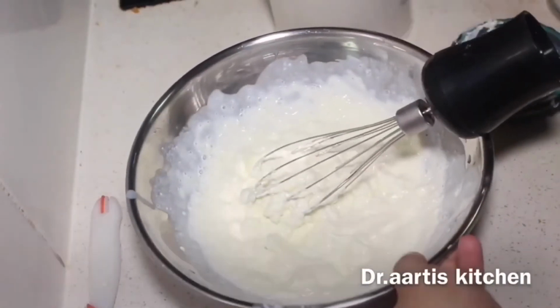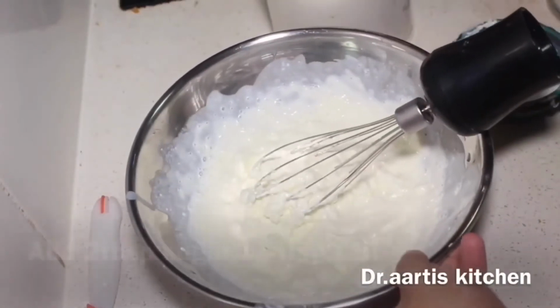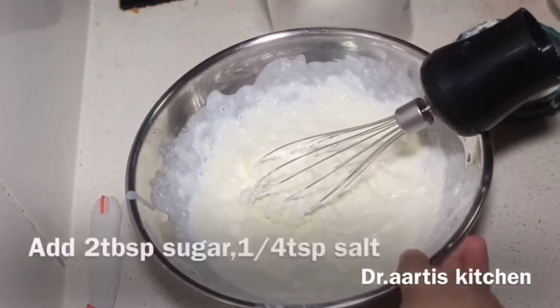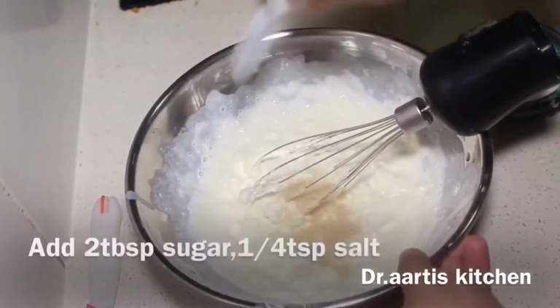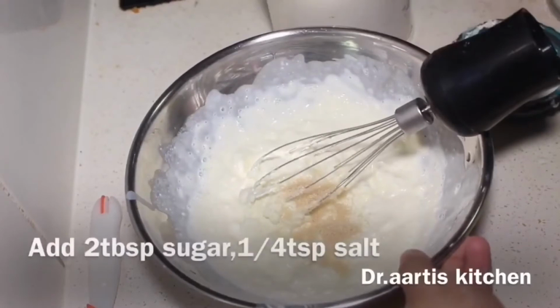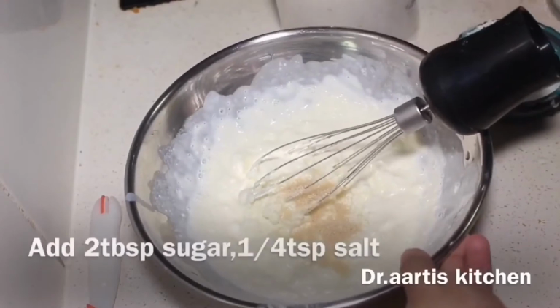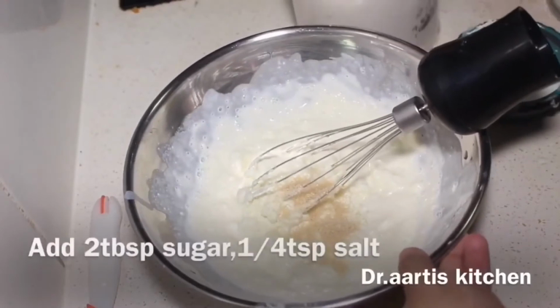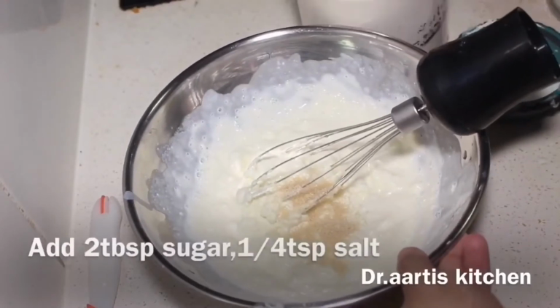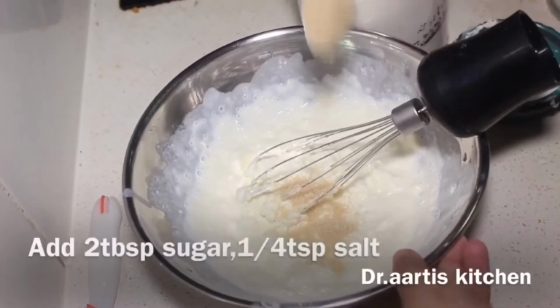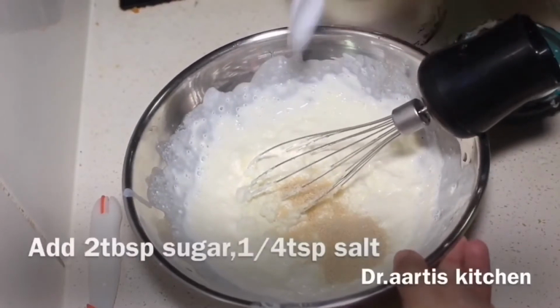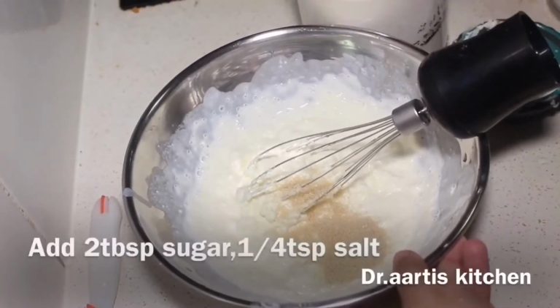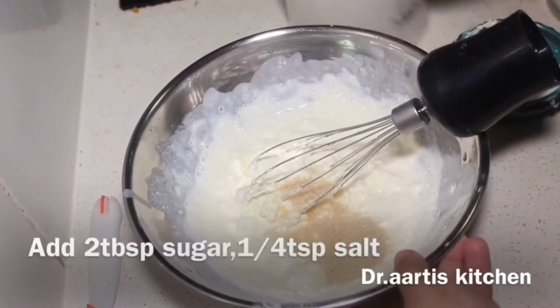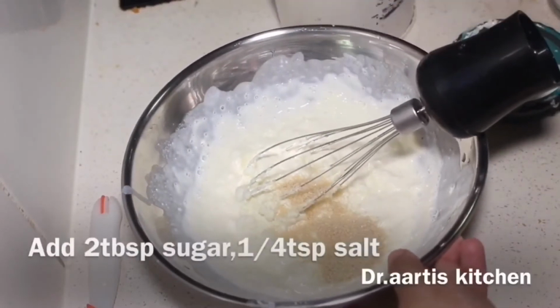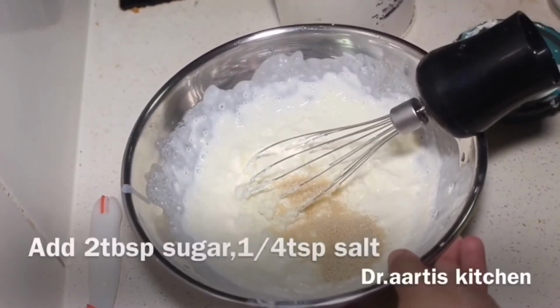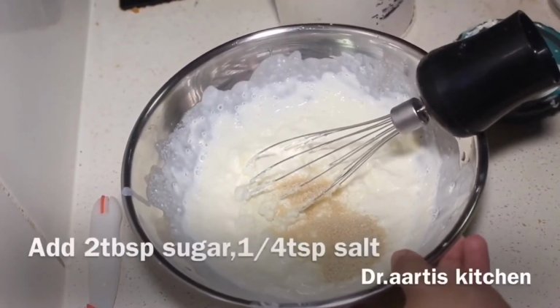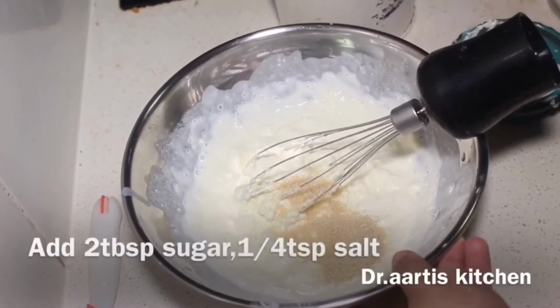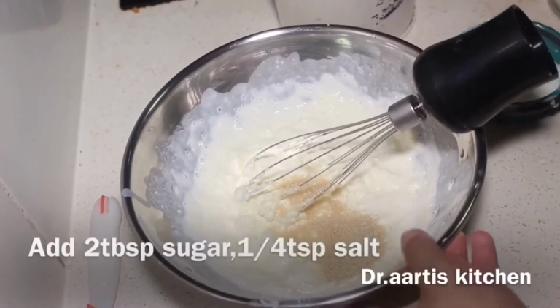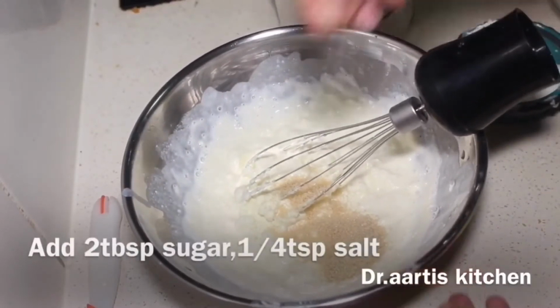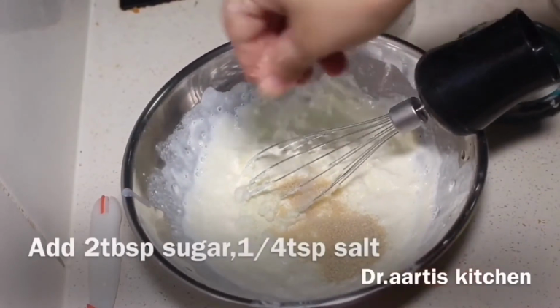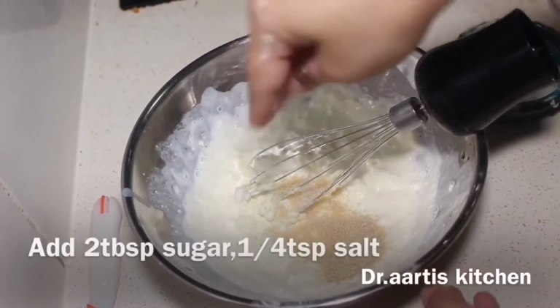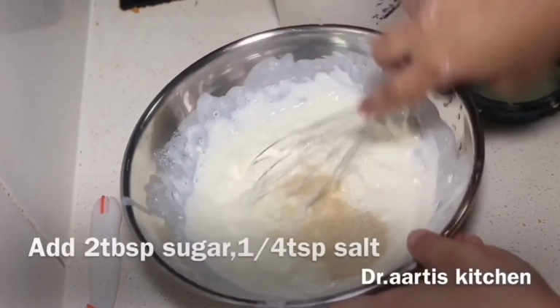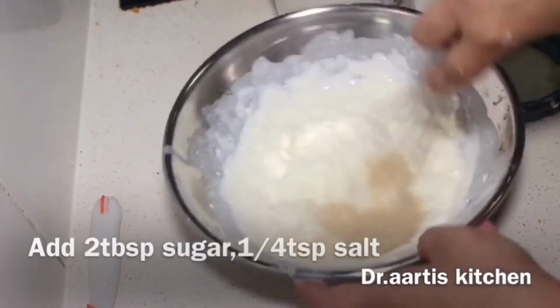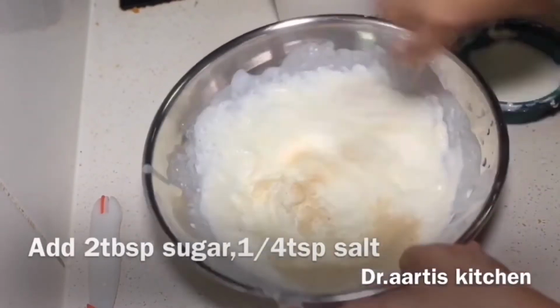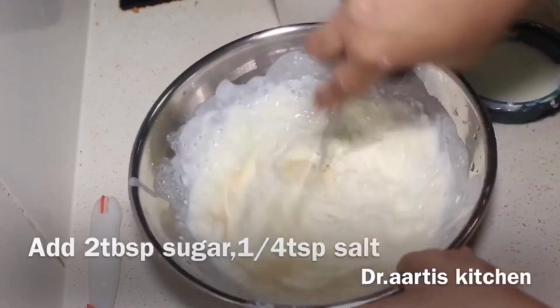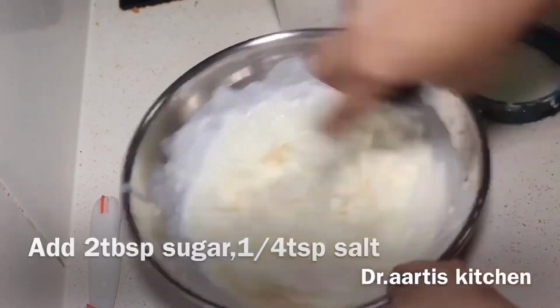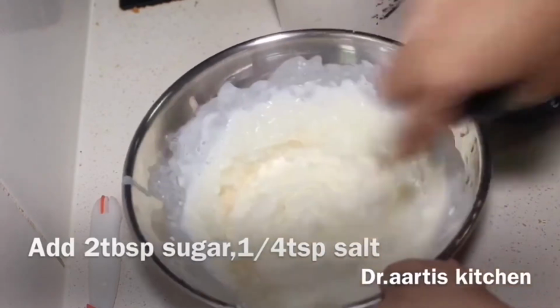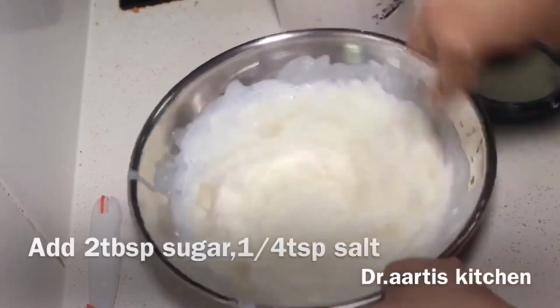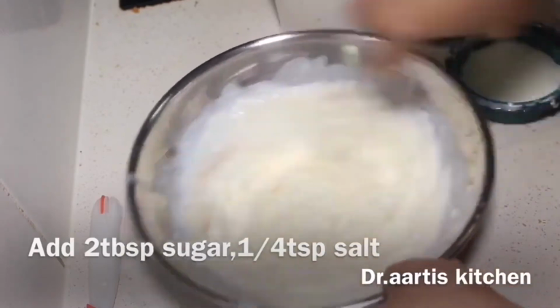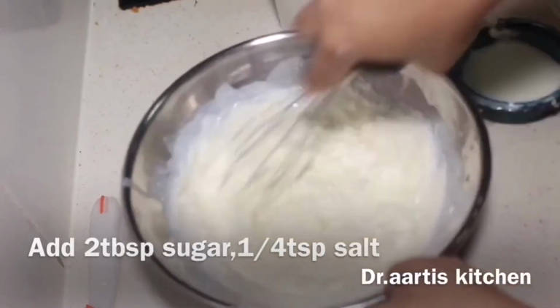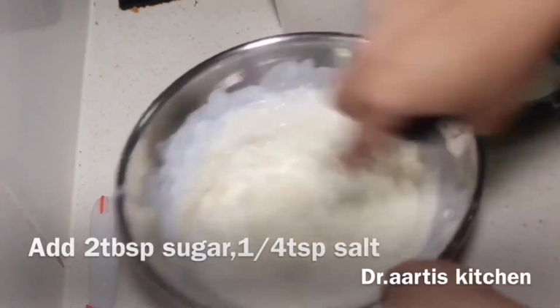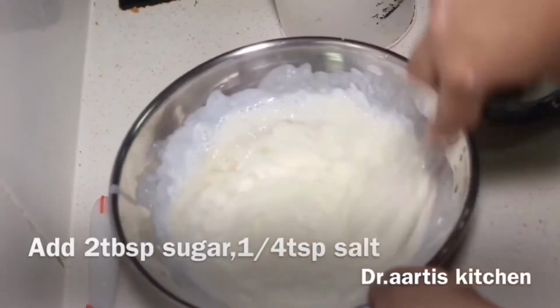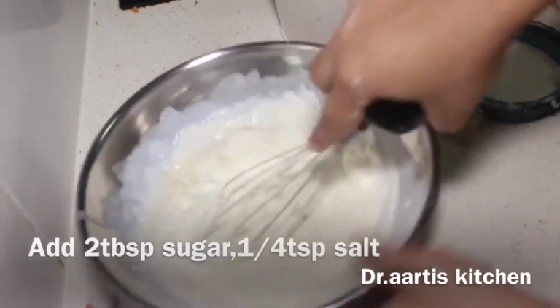Add 2 tablespoons sugar and 1/4 teaspoon salt to the yogurt mixture.